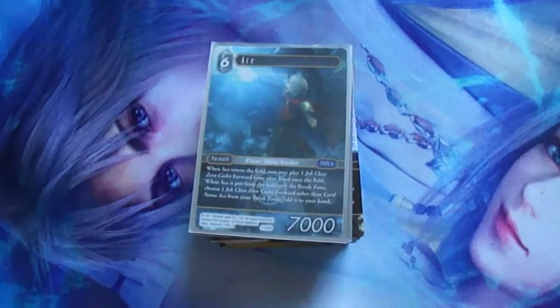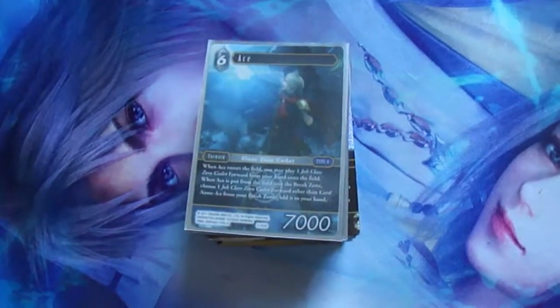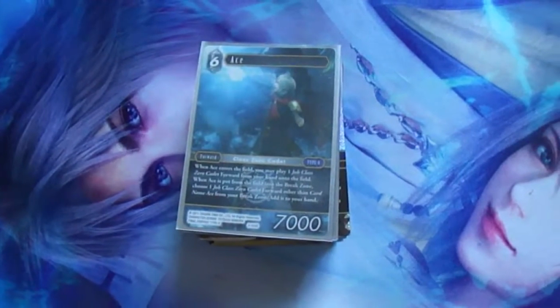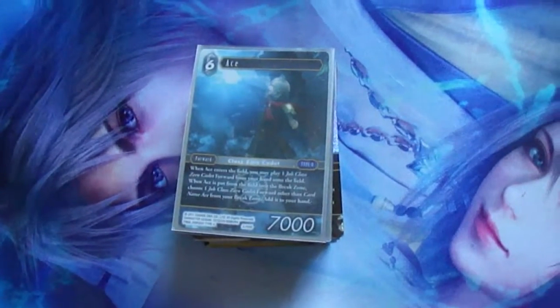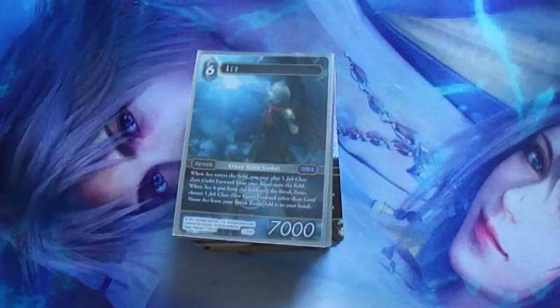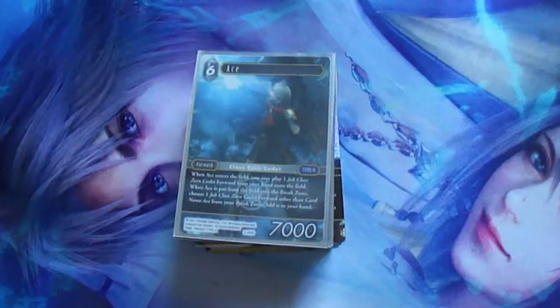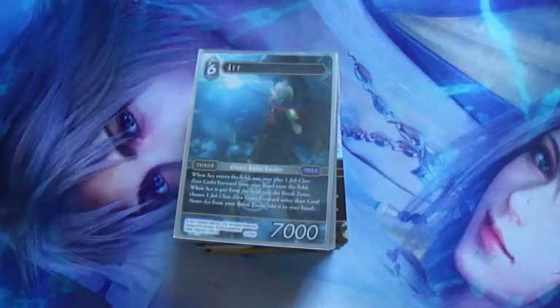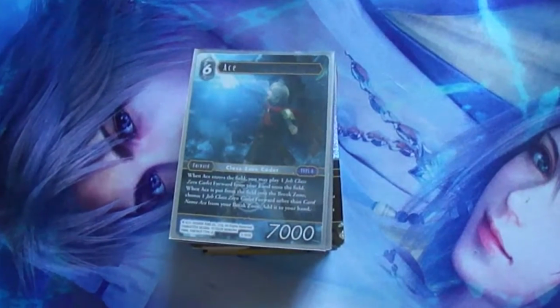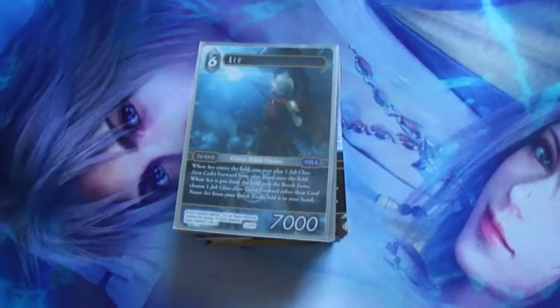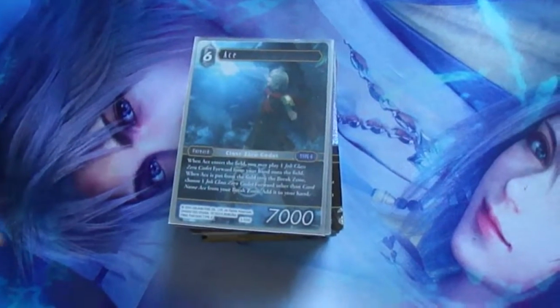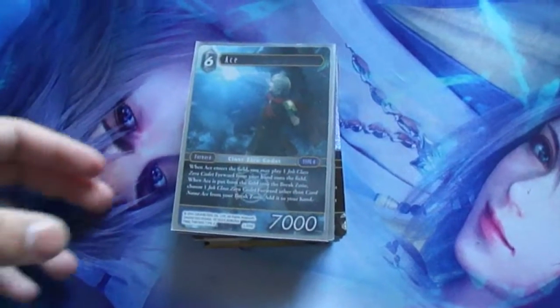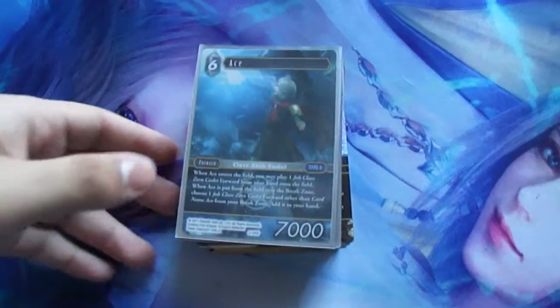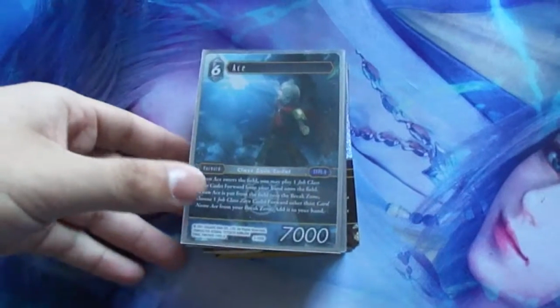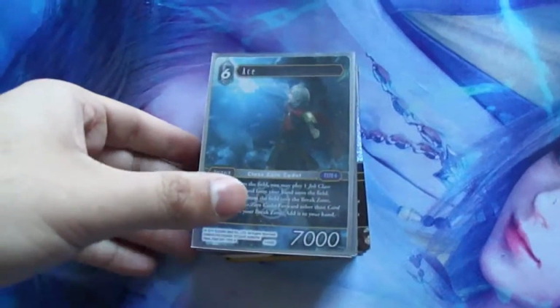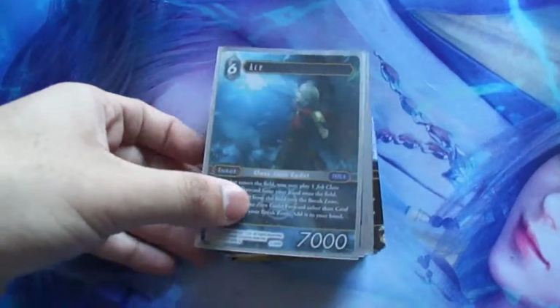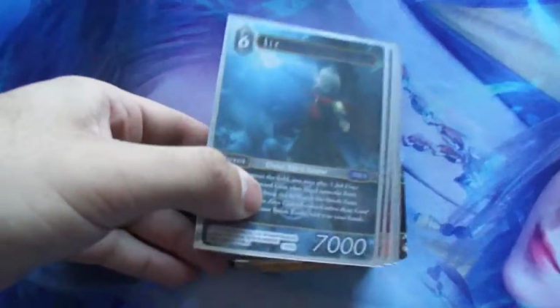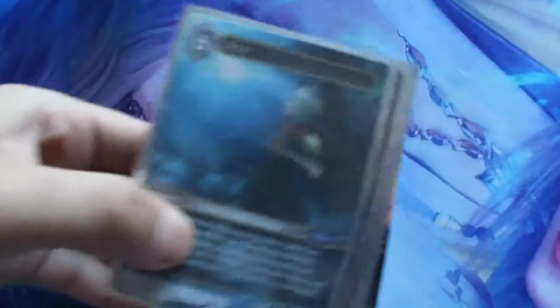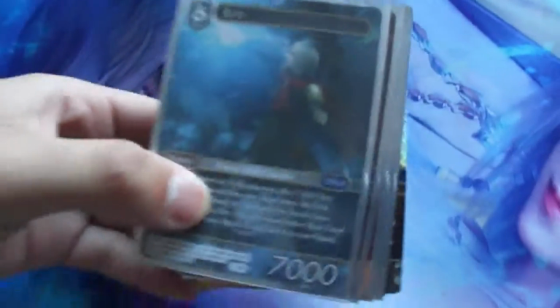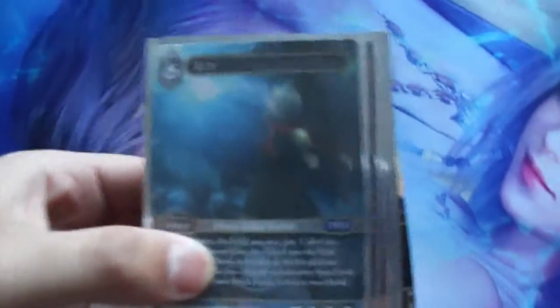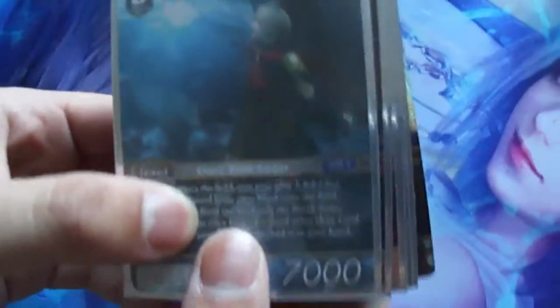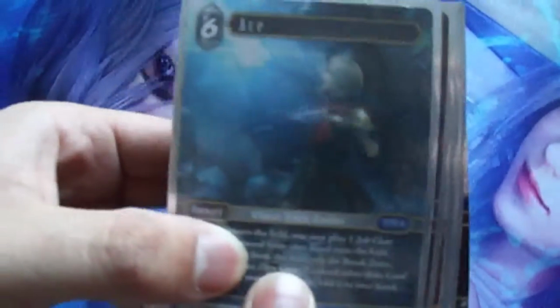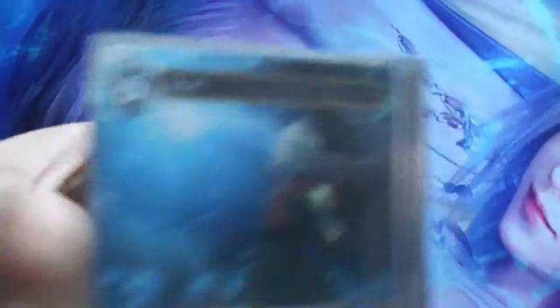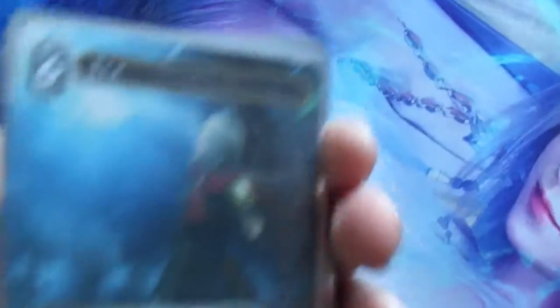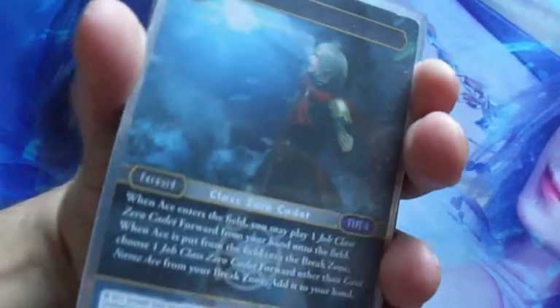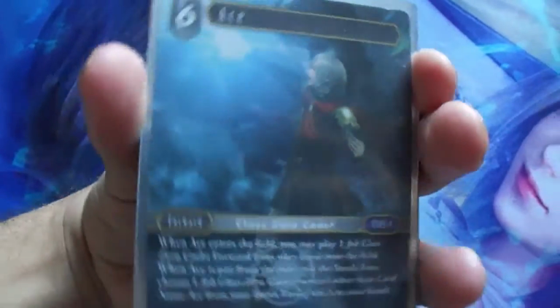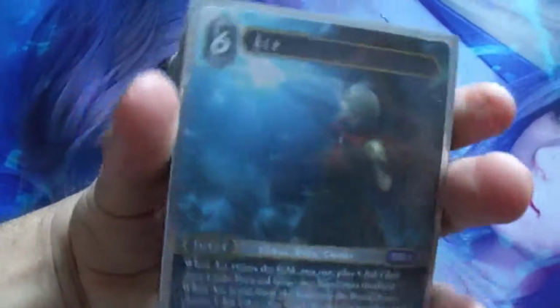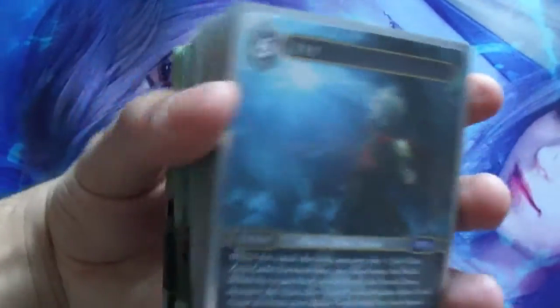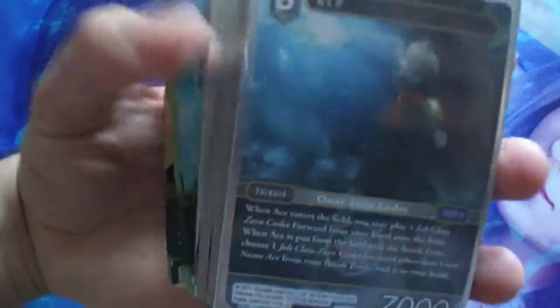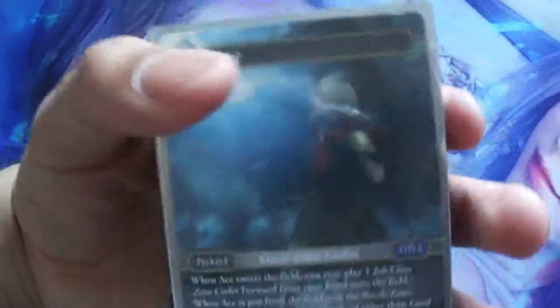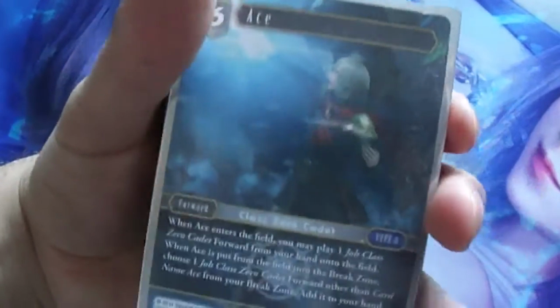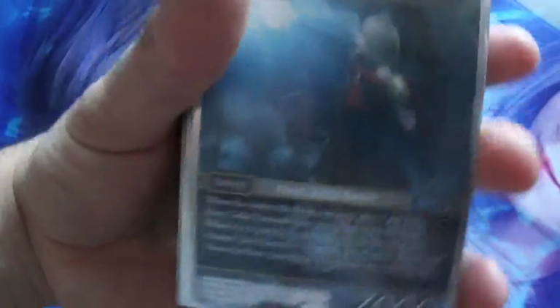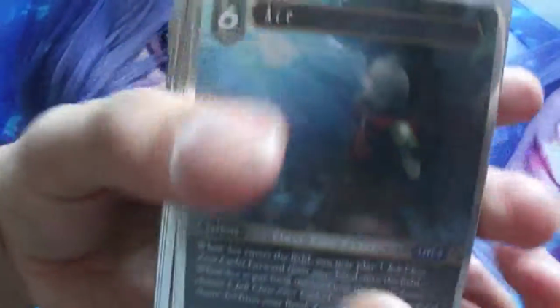We're going to do this by types. We're going to start with the Light type, which has only one card — Ace — which comes with the Starter deck. So we have Ace over here.